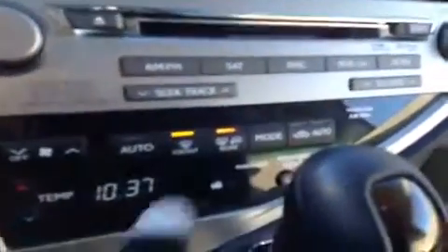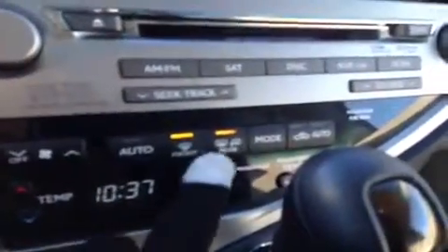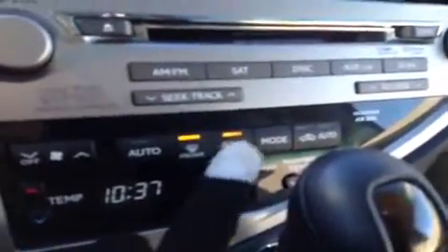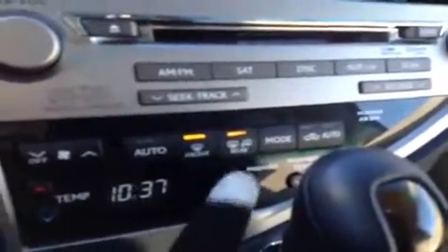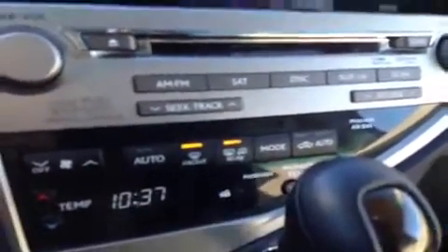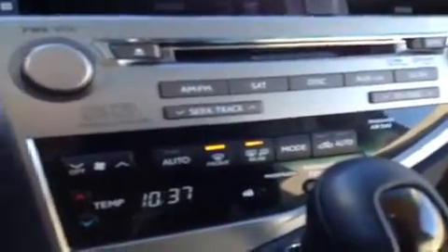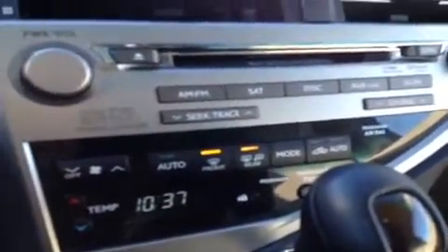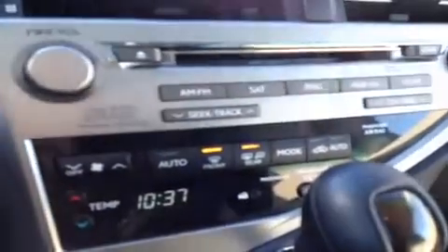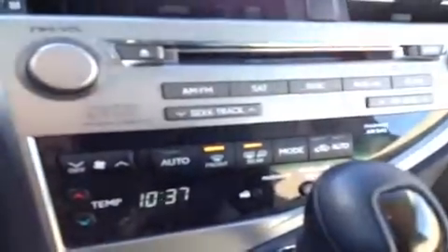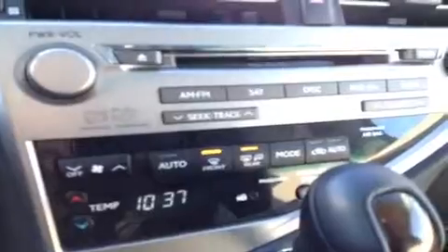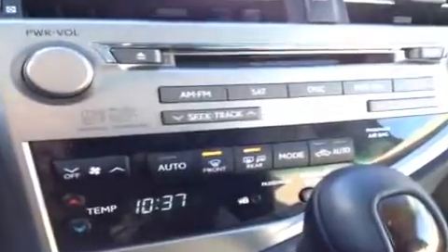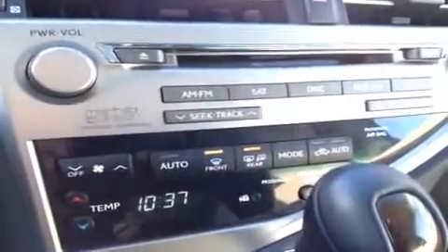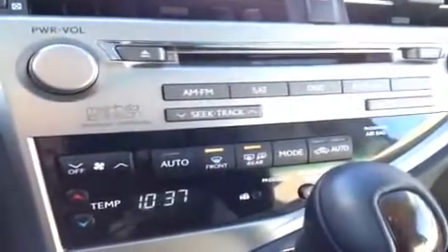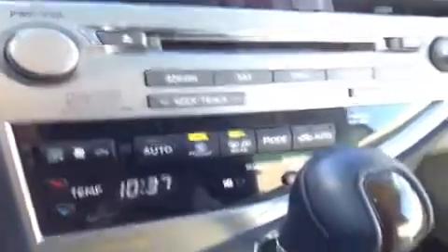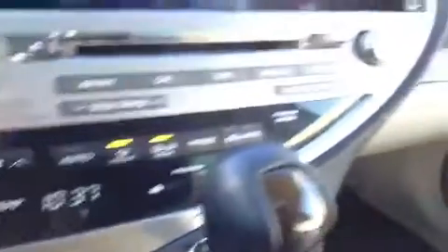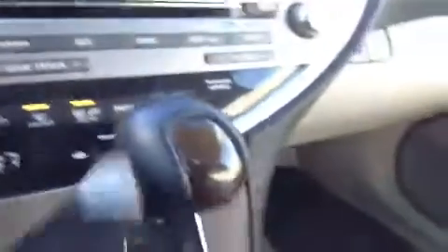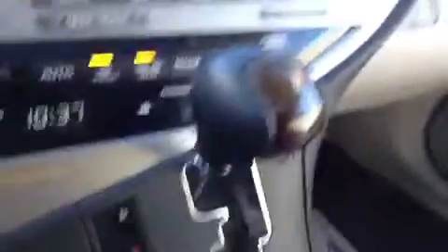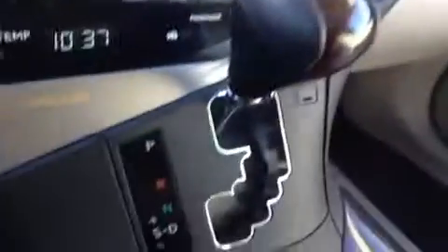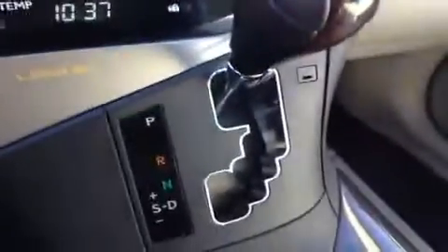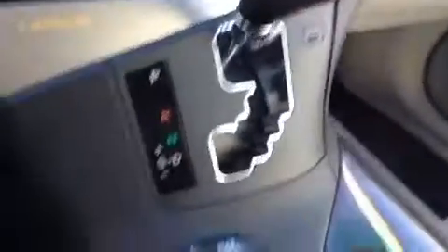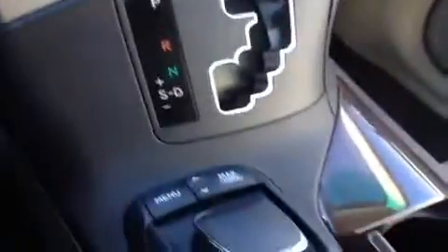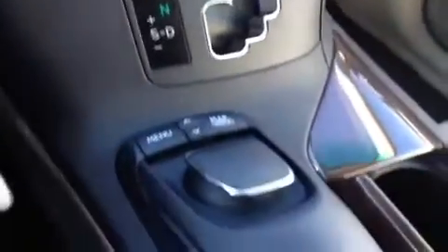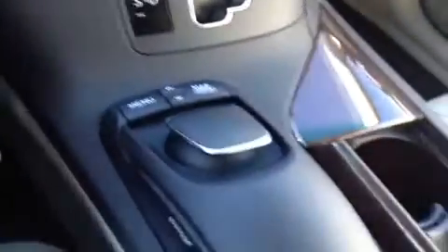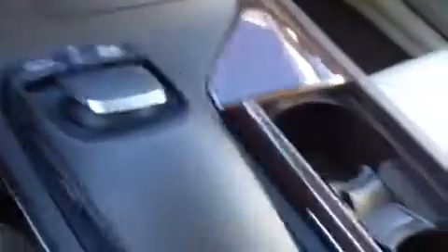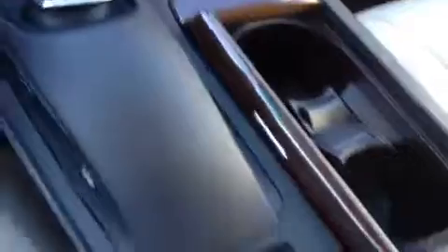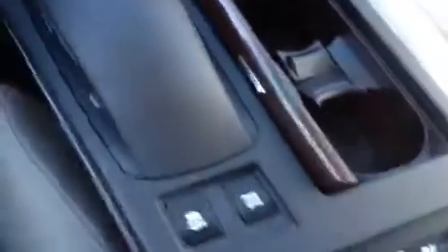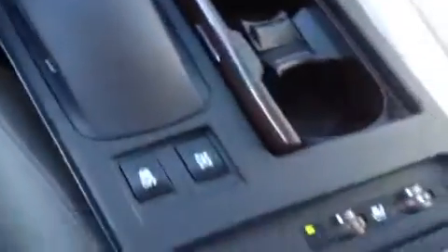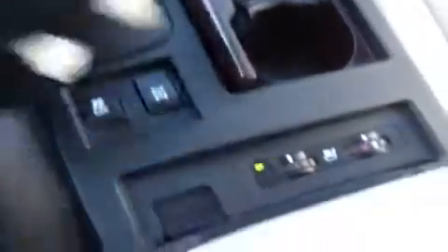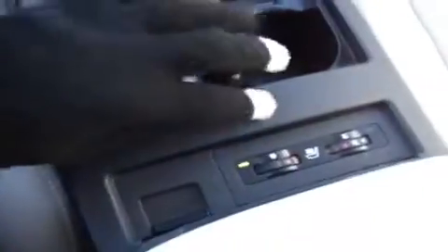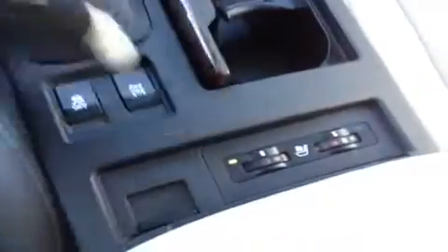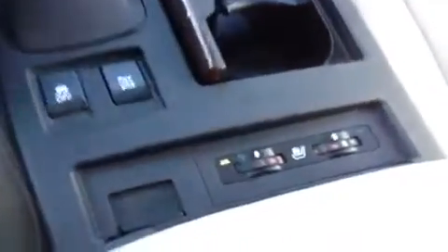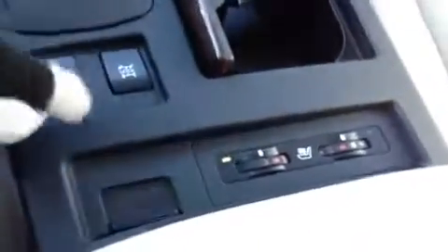Front and rear defrost, side mirrors are heated as well. Dual climate control, AC, leather and wood shift knob with sports mode. ABS traction control, heated and cooled front seats.